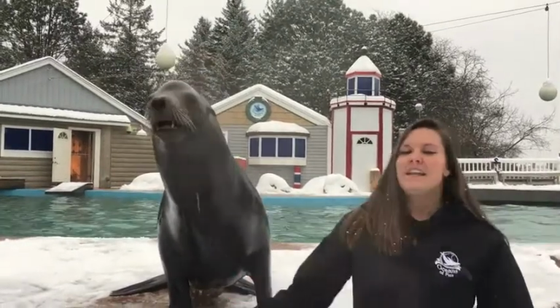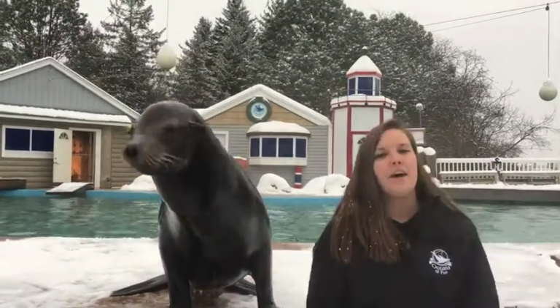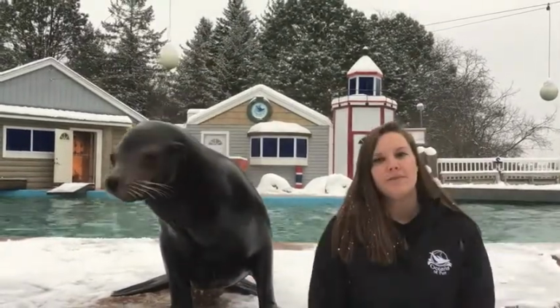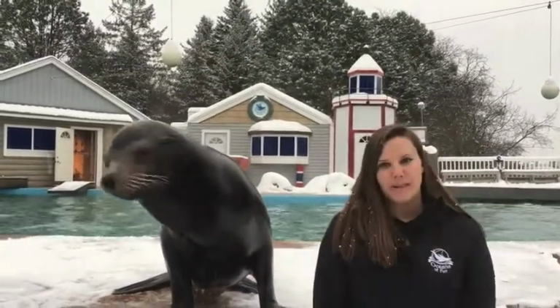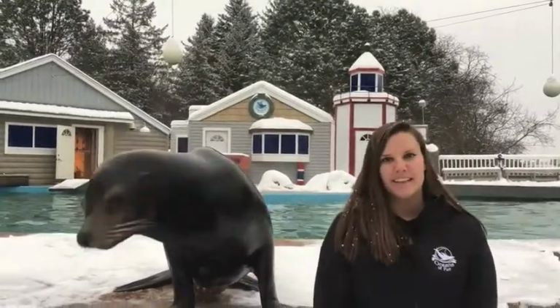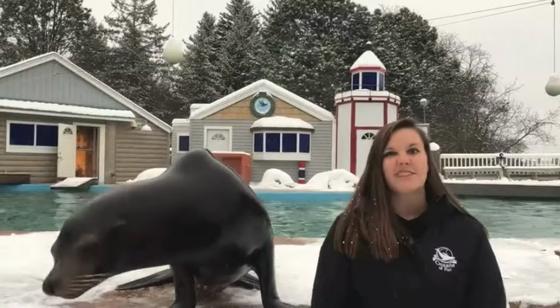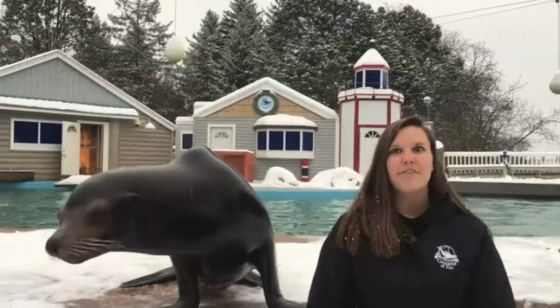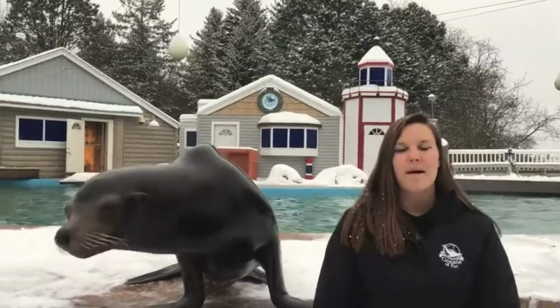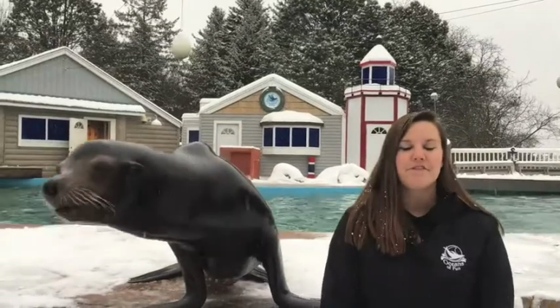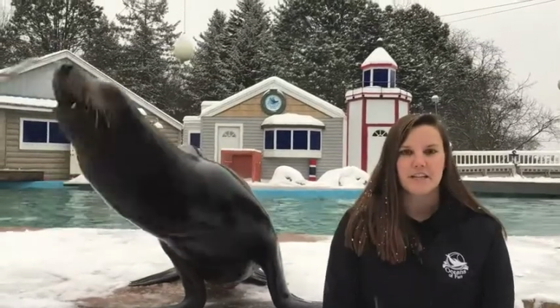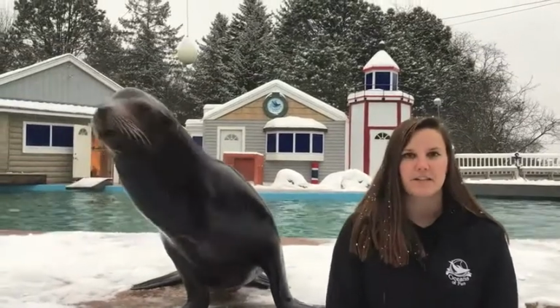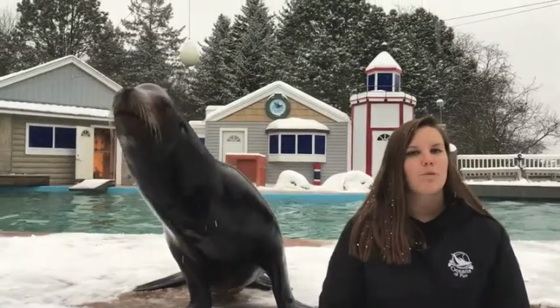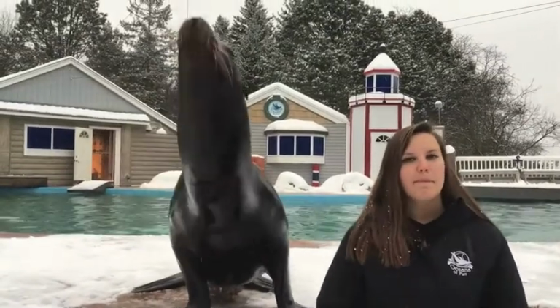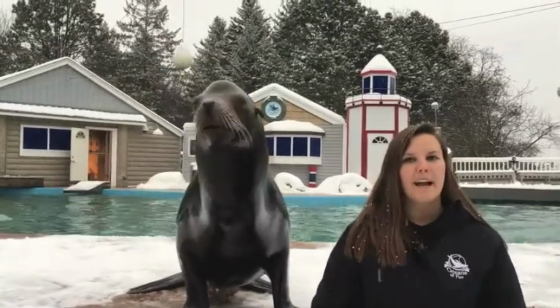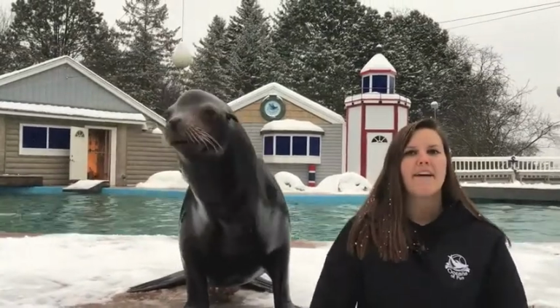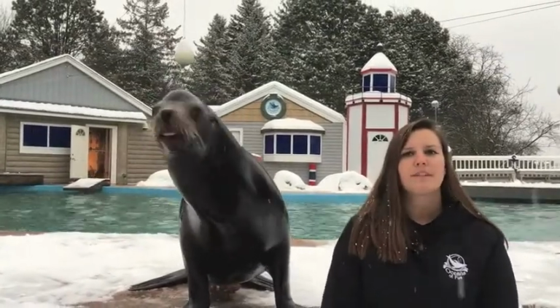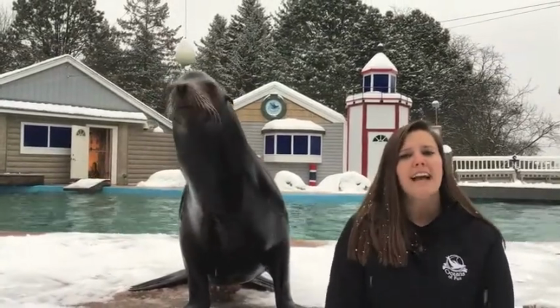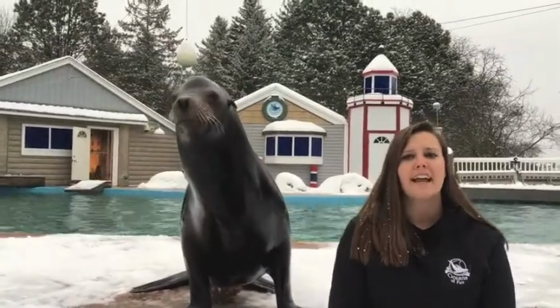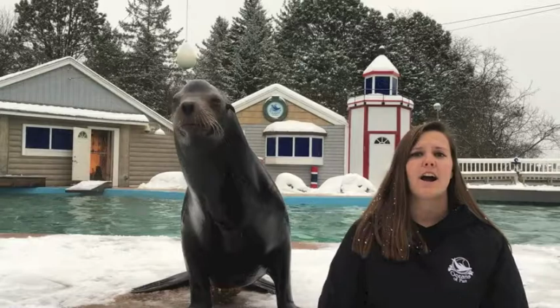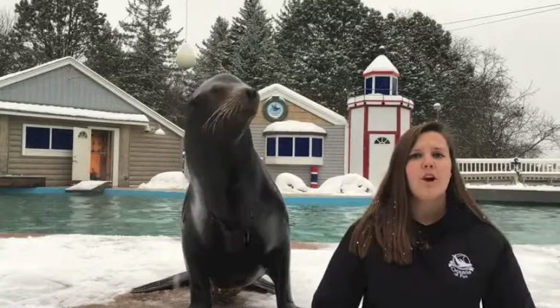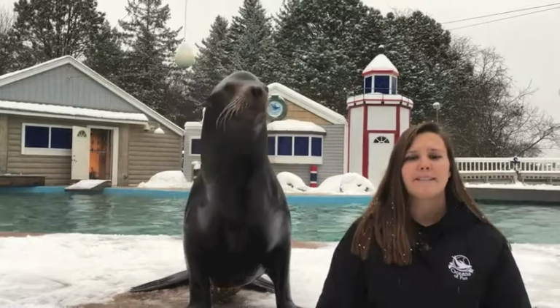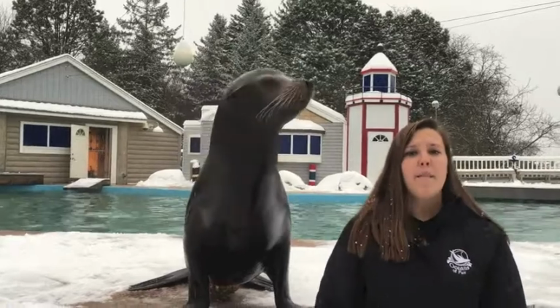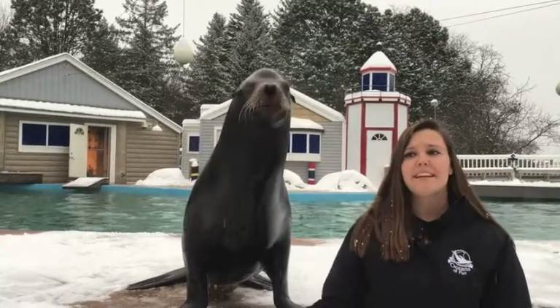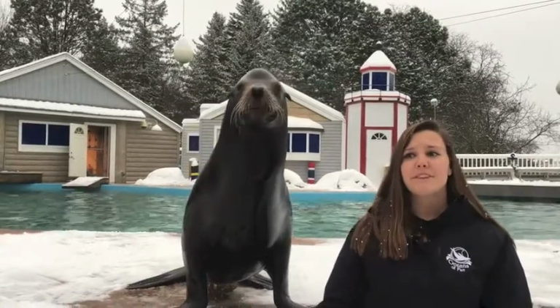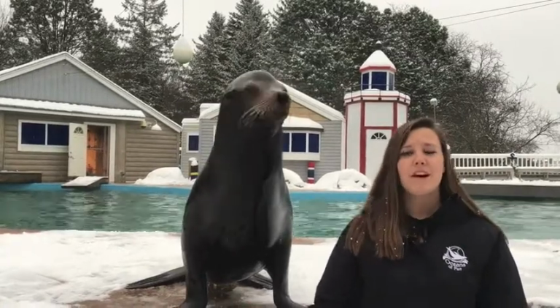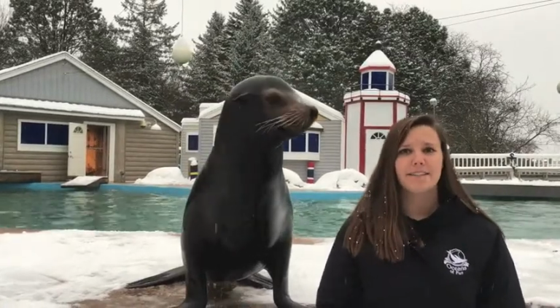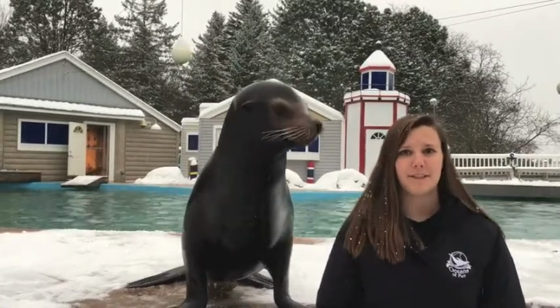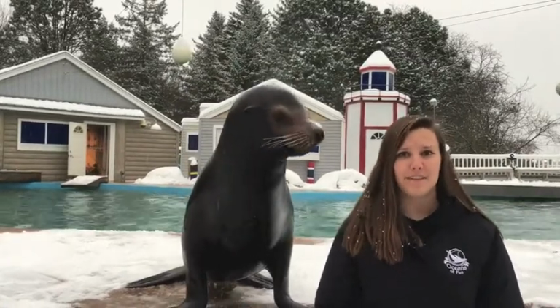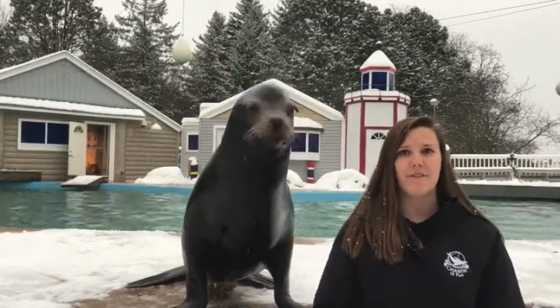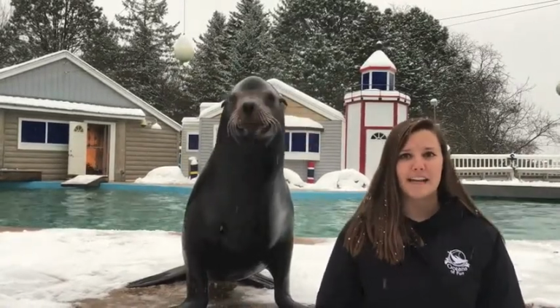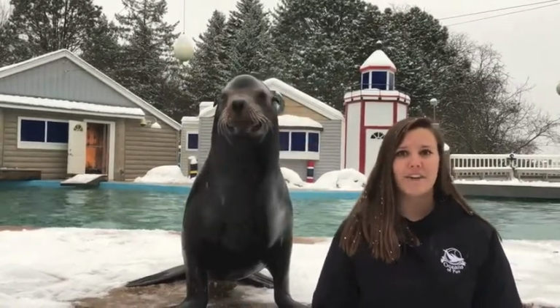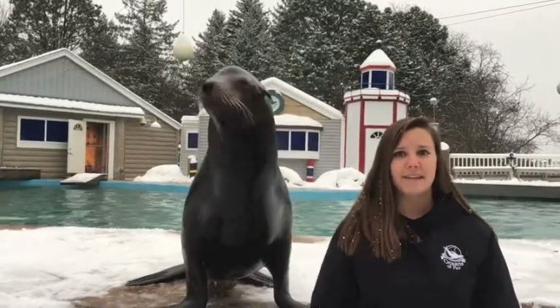Here in Milwaukee, Wisconsin, it's roughly about 15 degrees, so we might be putting on our heavy winter jackets and our snow pants, but these animals are very well adapted to live in a variety of climates.